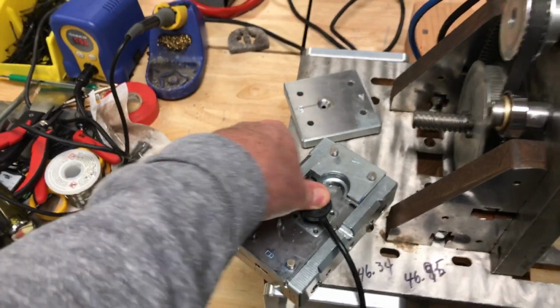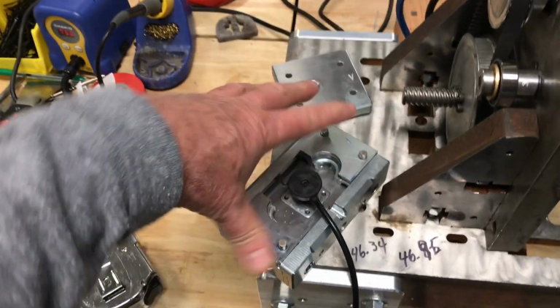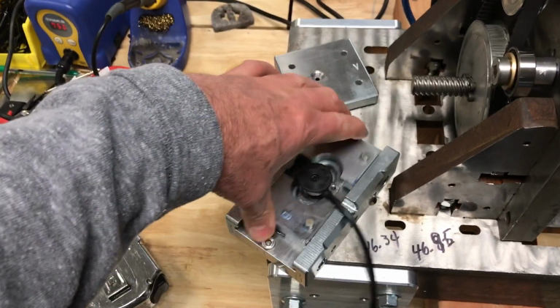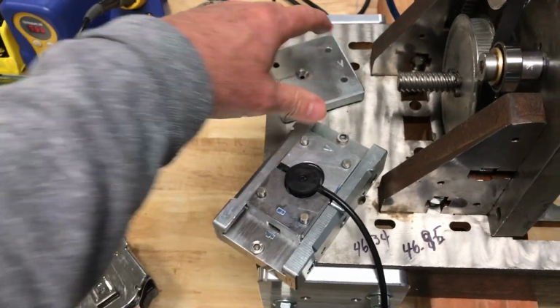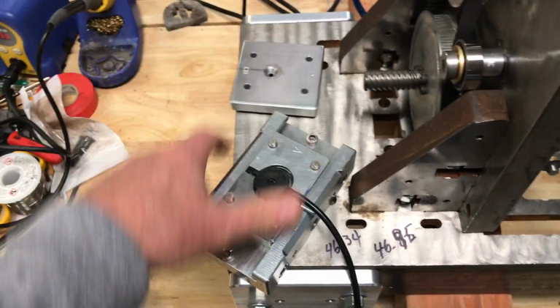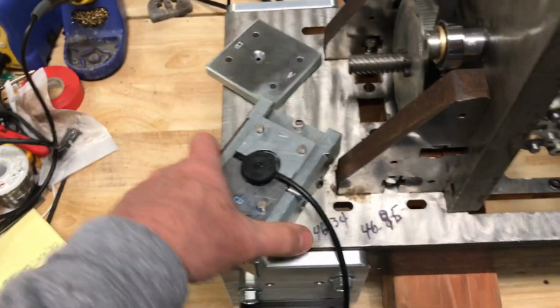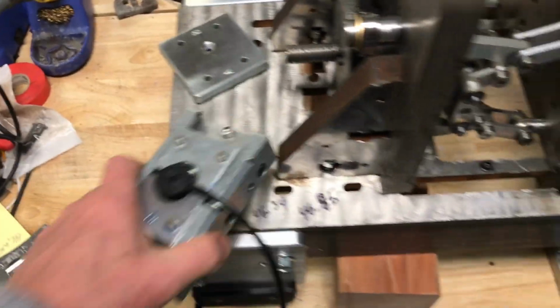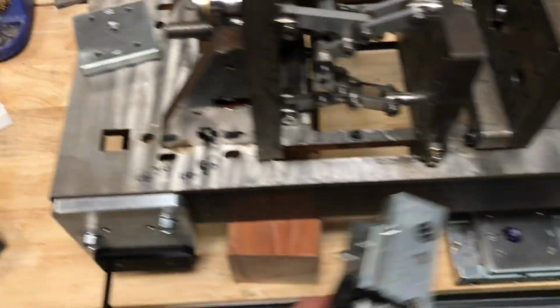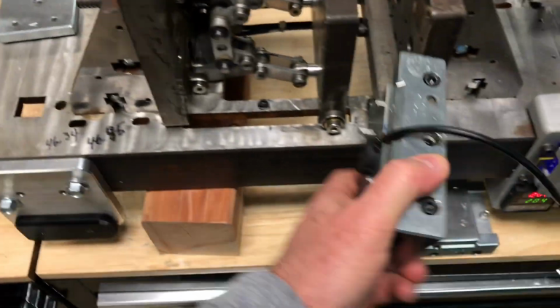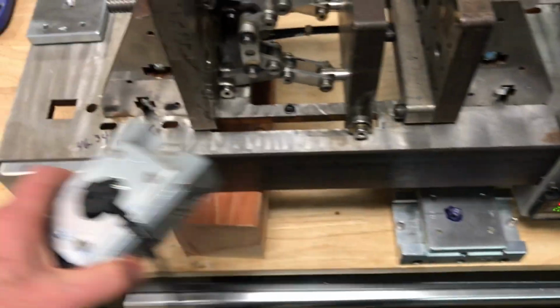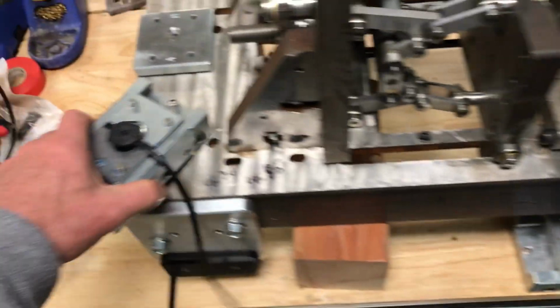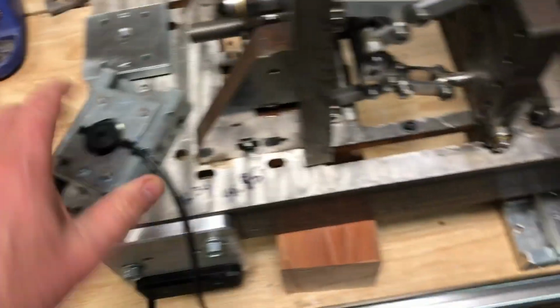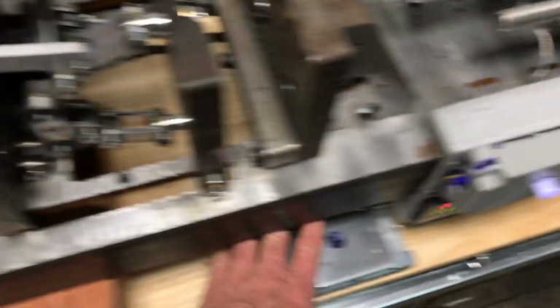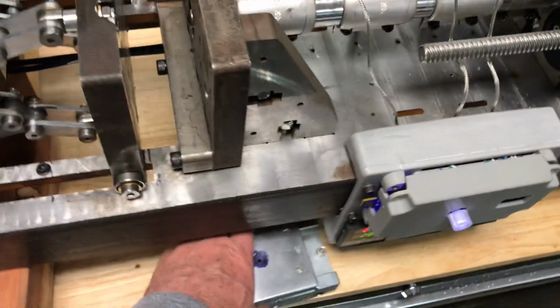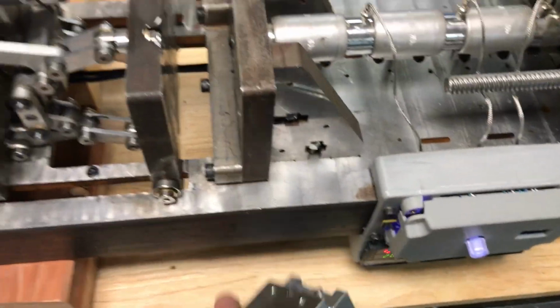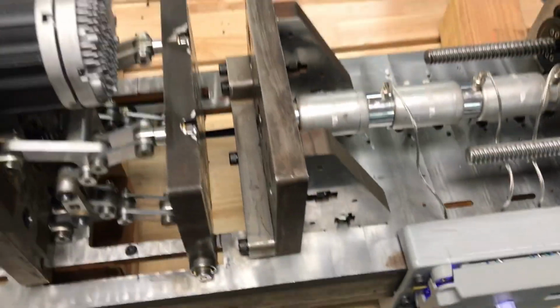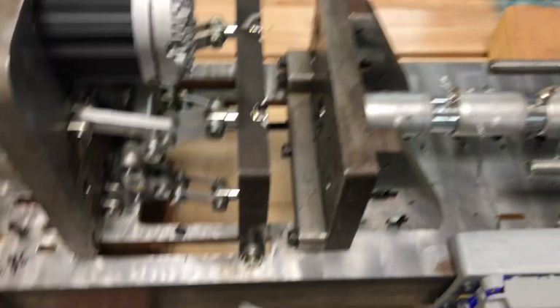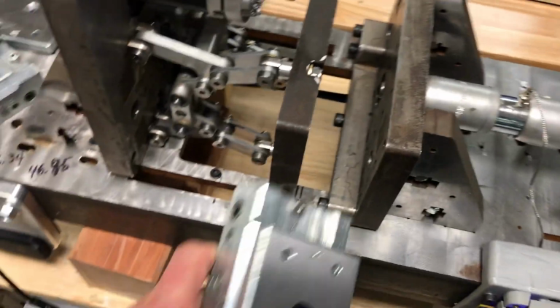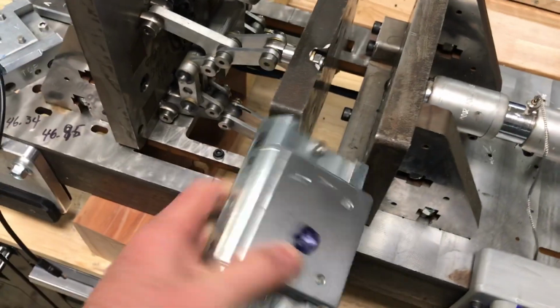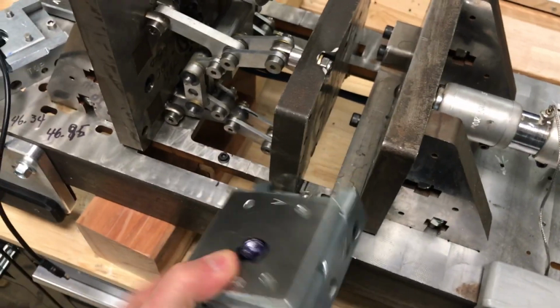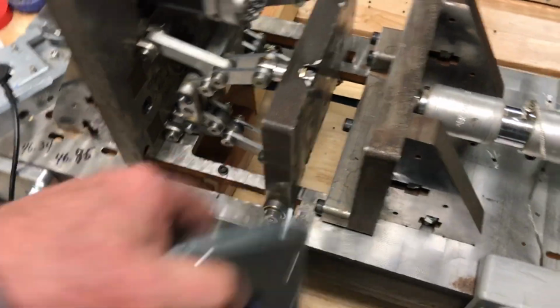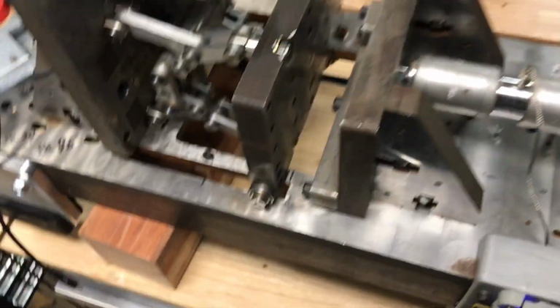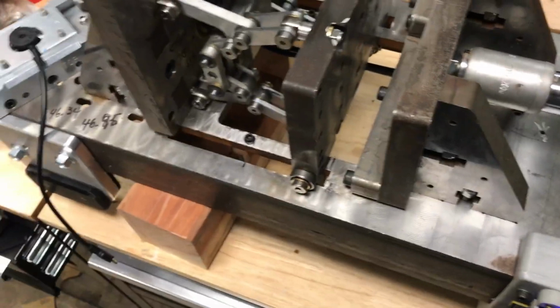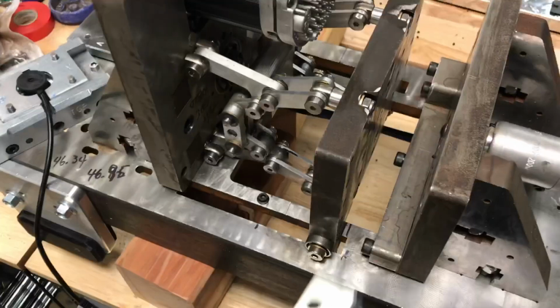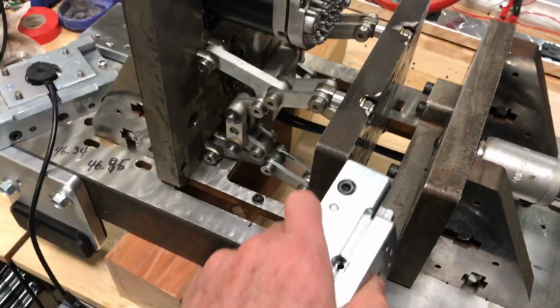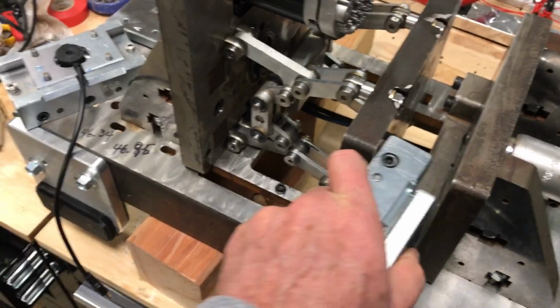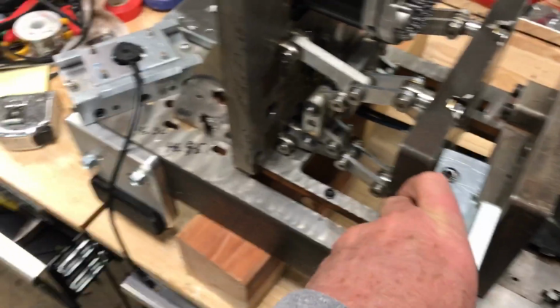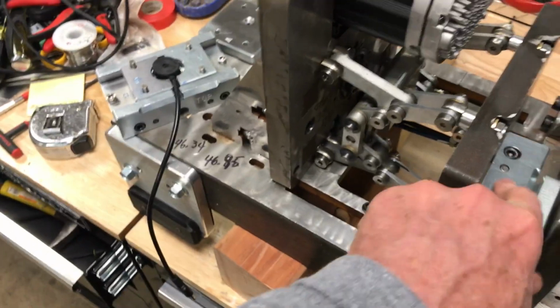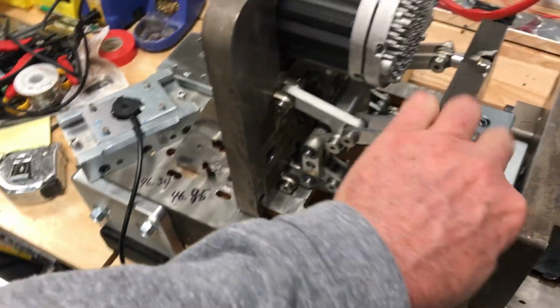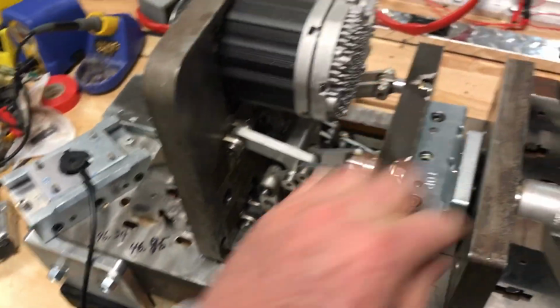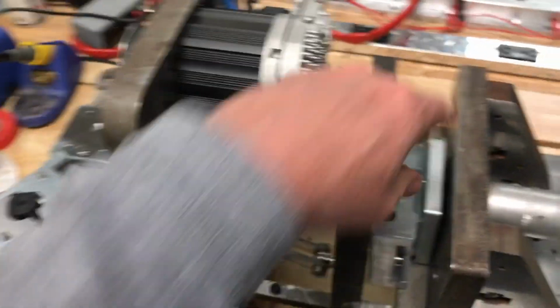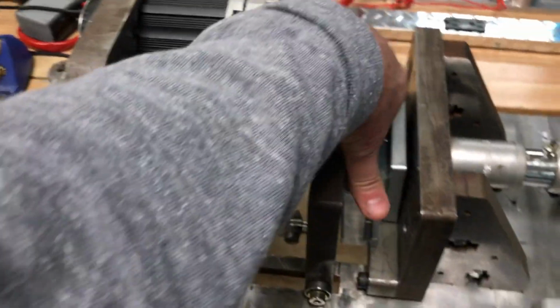Here's the mold that fits with the machine. It actually goes inside here with the top on it like this, and then it gets overmolded.